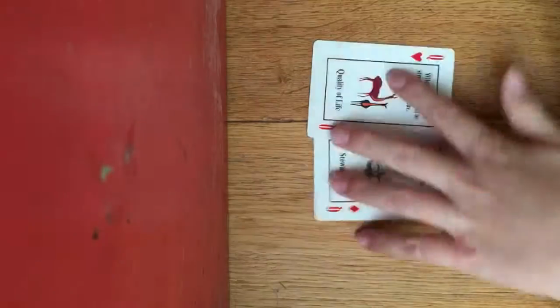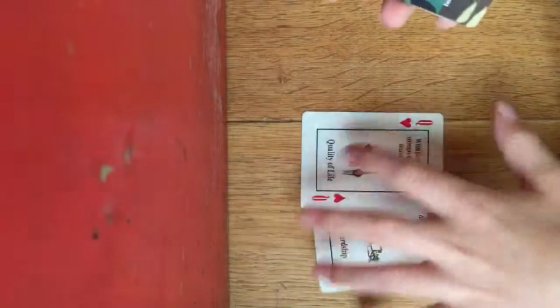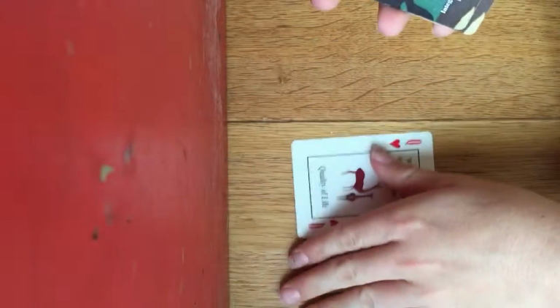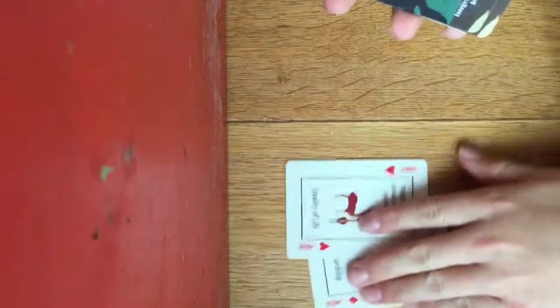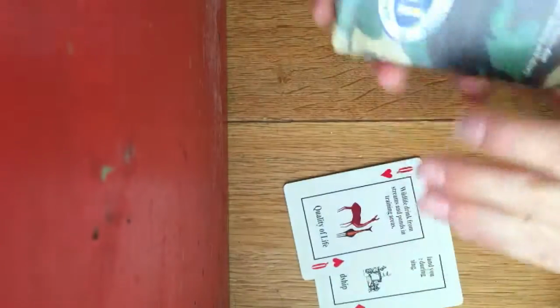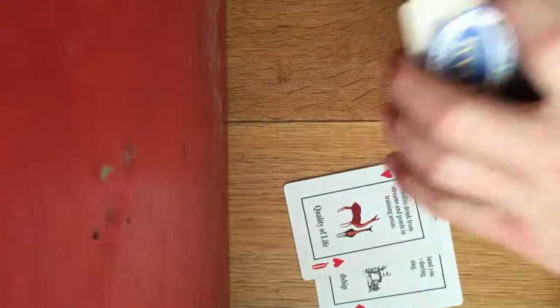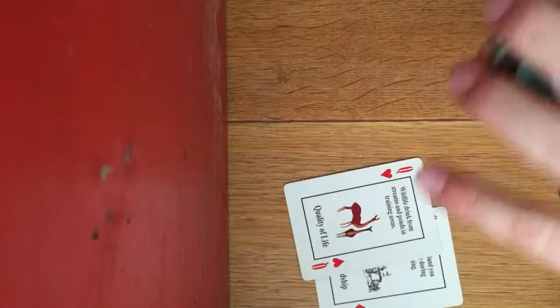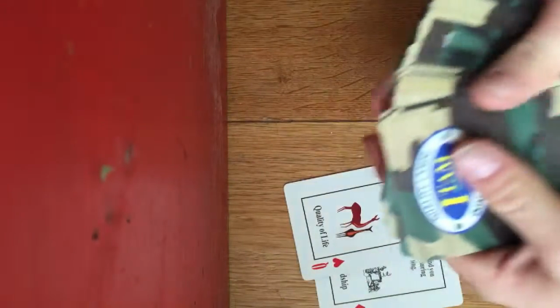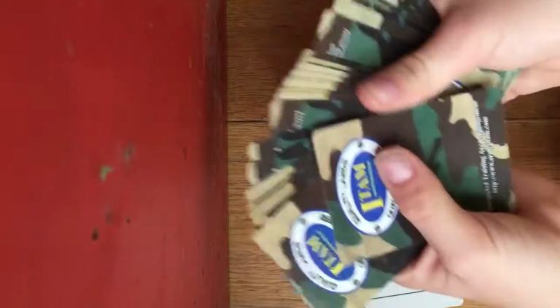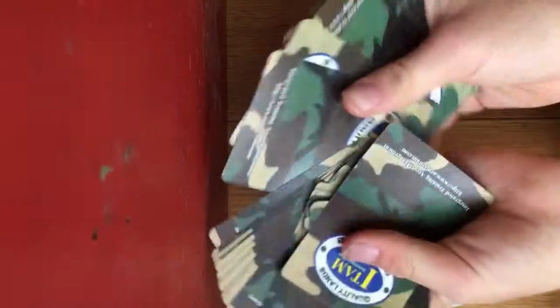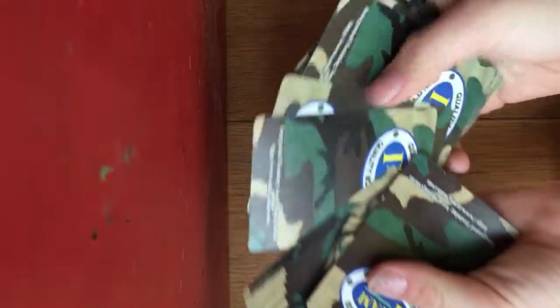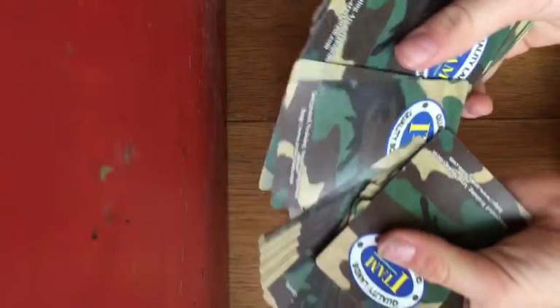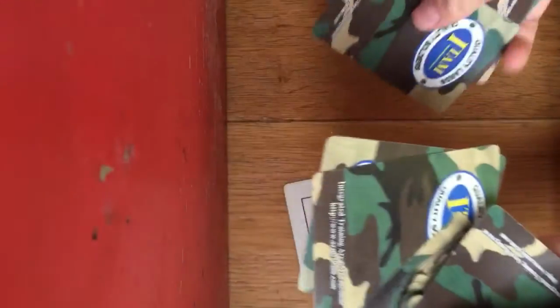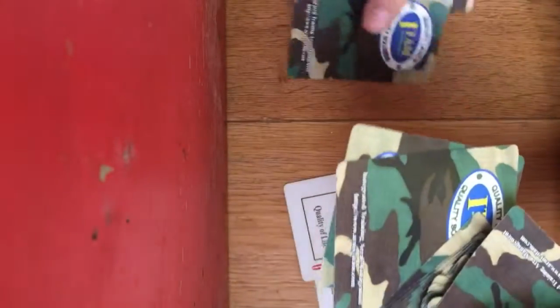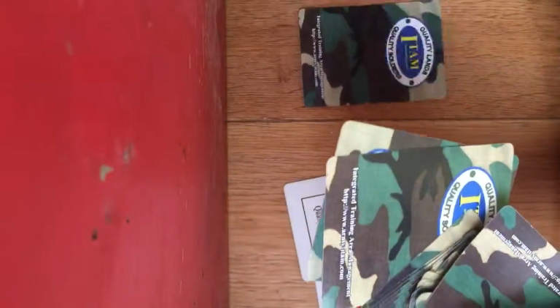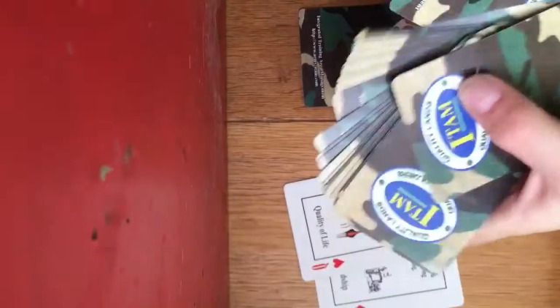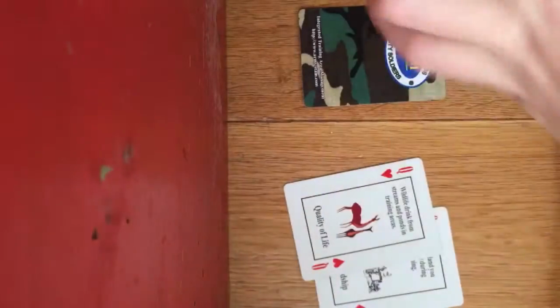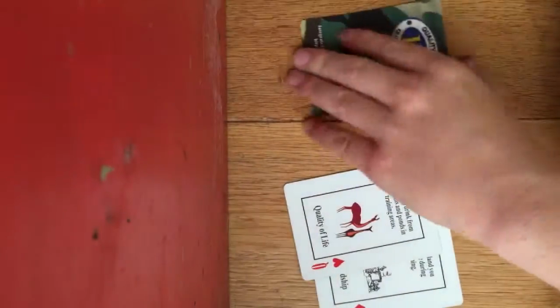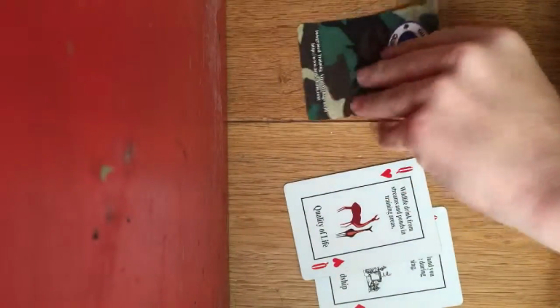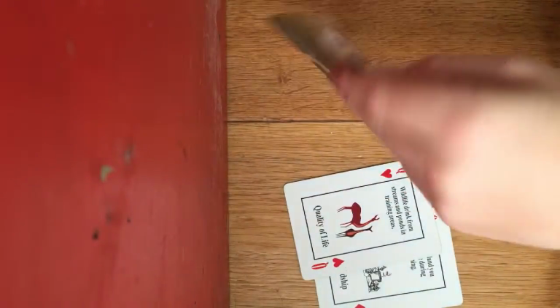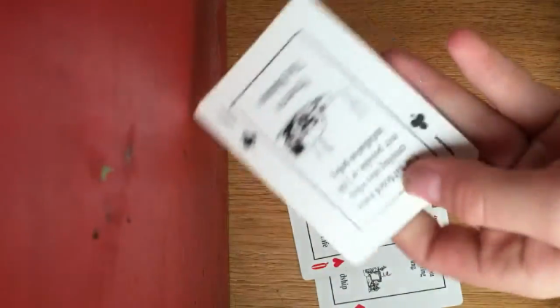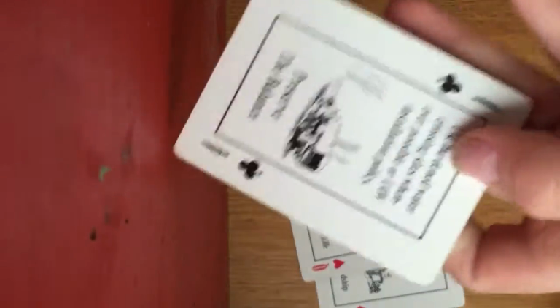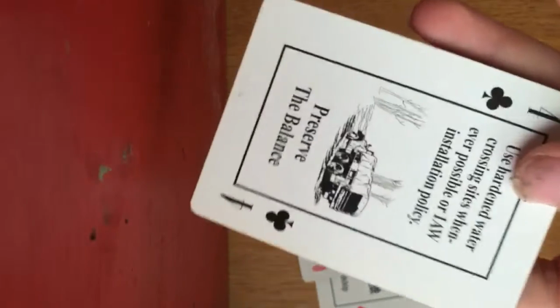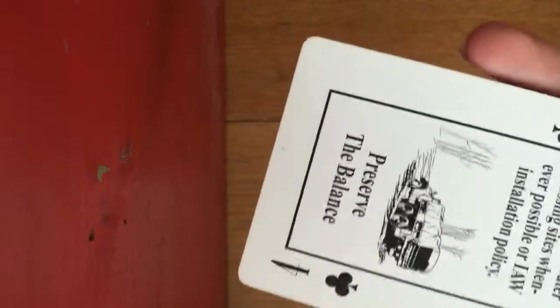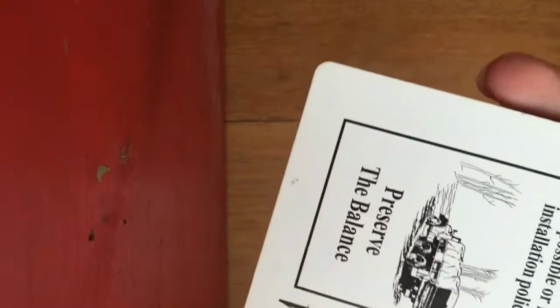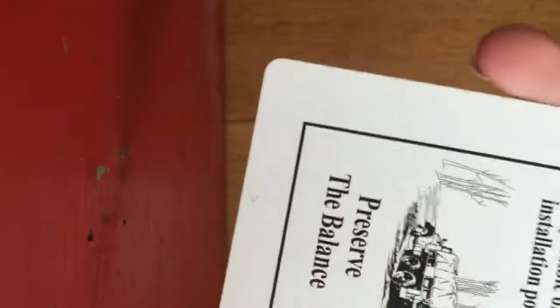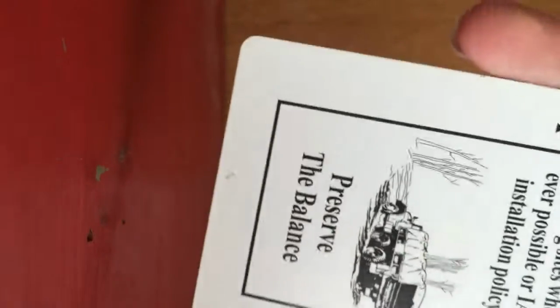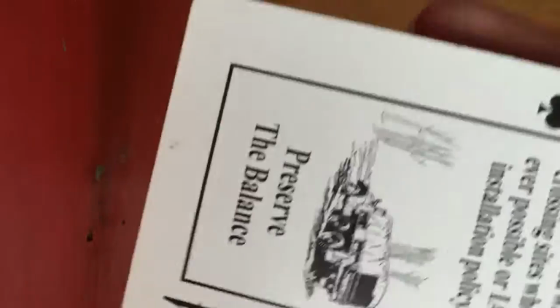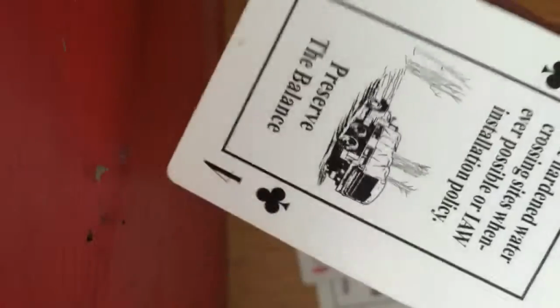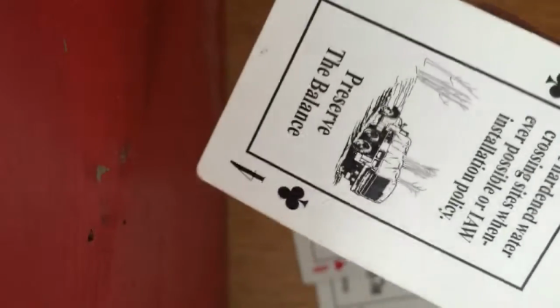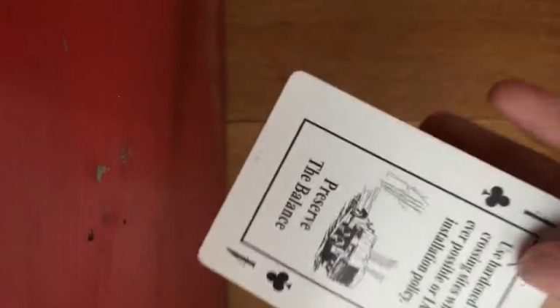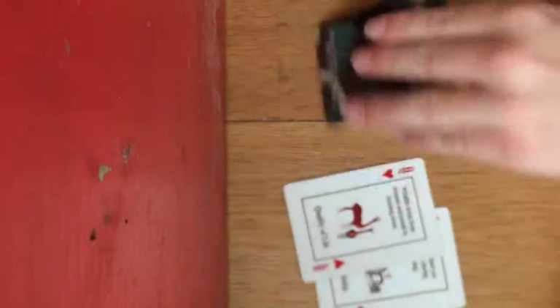You get those out of the deck and then have a spectator pick a card. They pick this card — I'm not looking at it, I'm showing it to you. I don't want to see it. Got it?